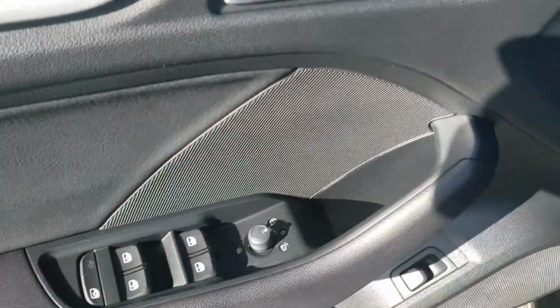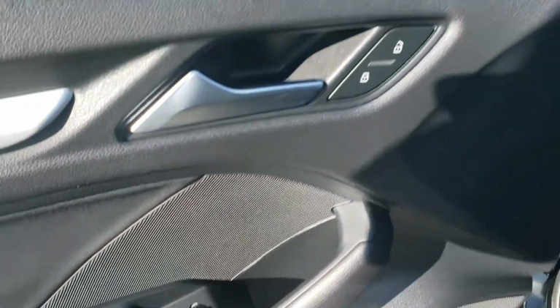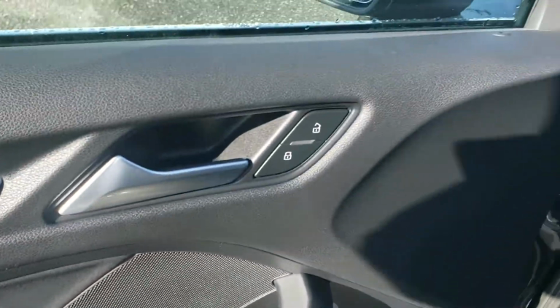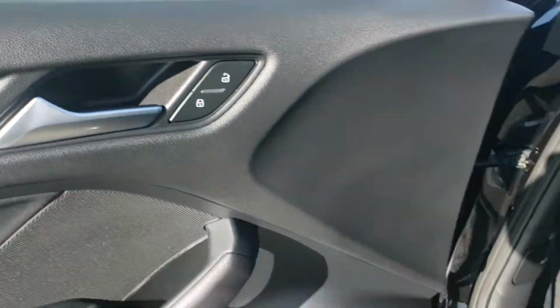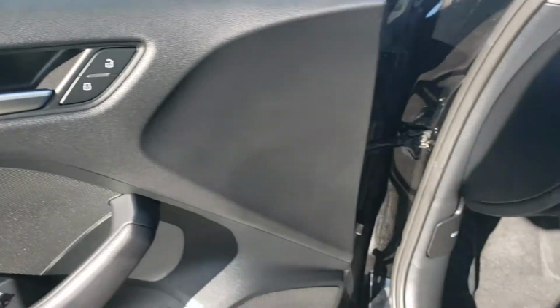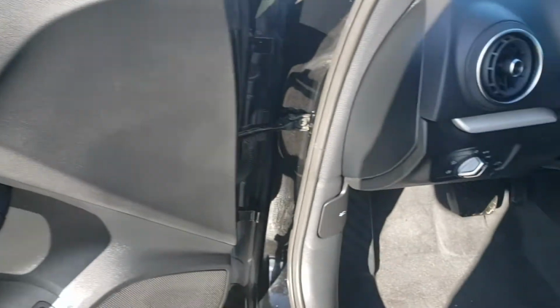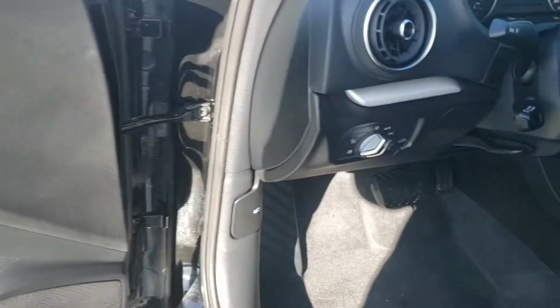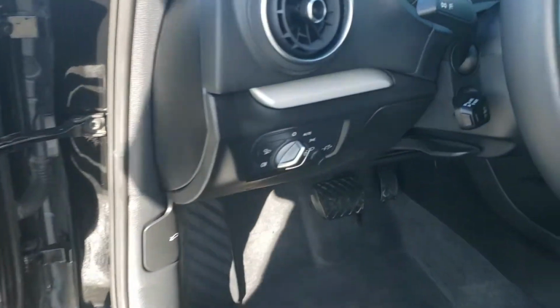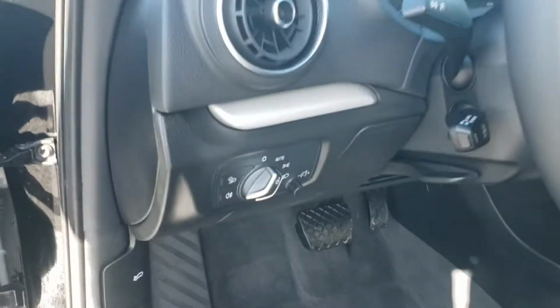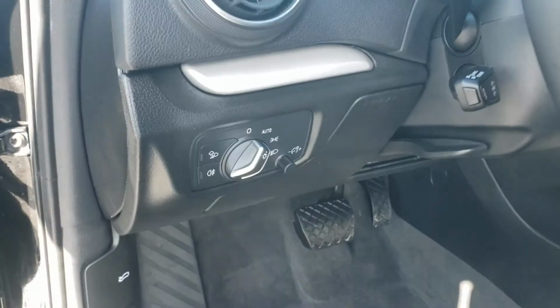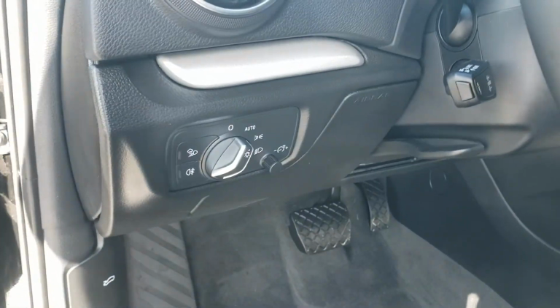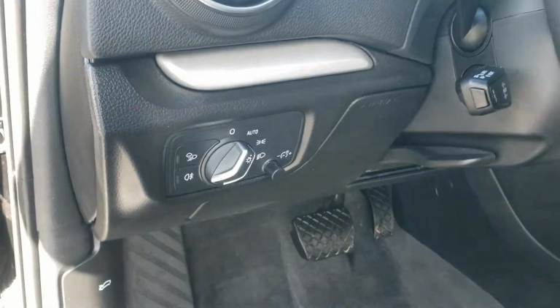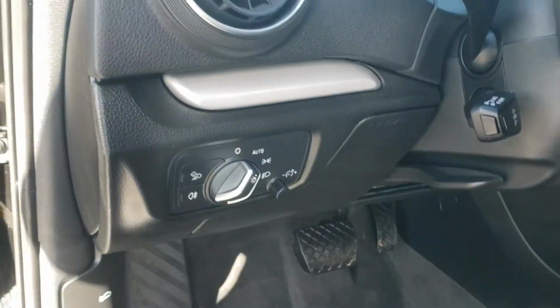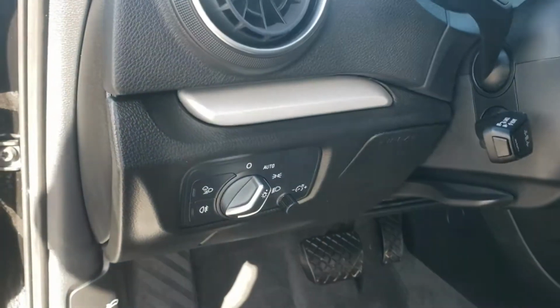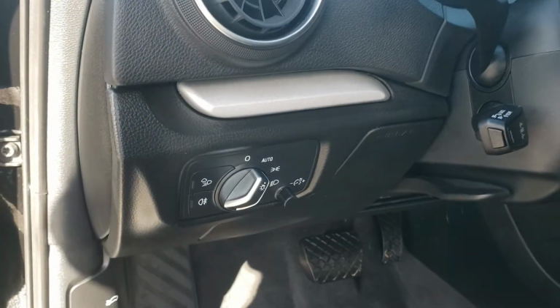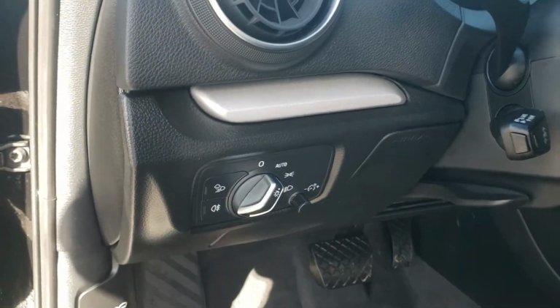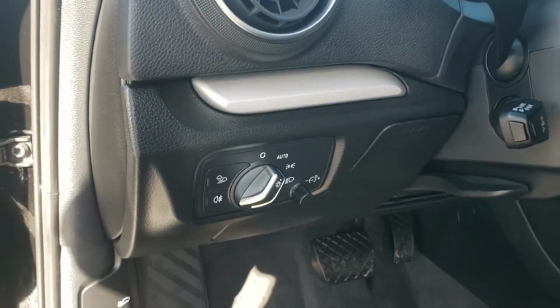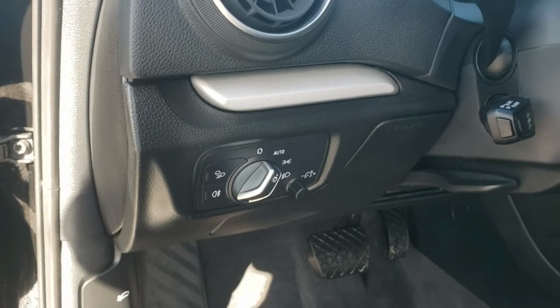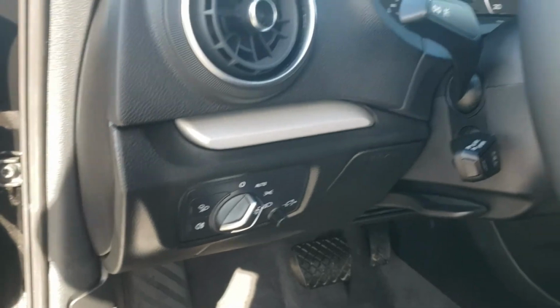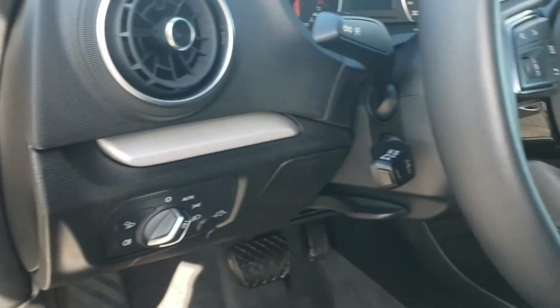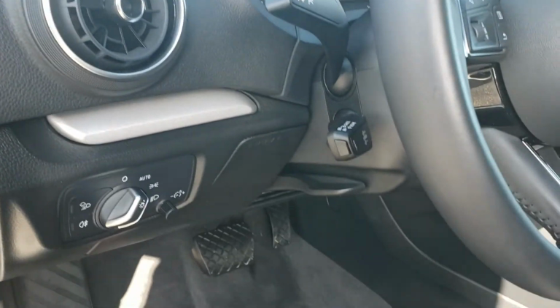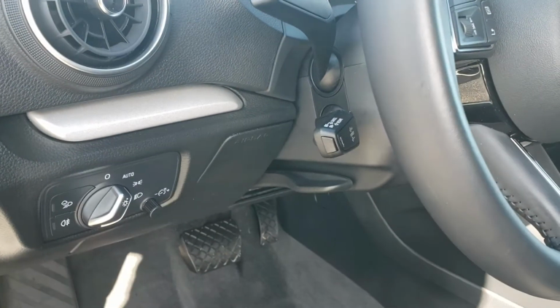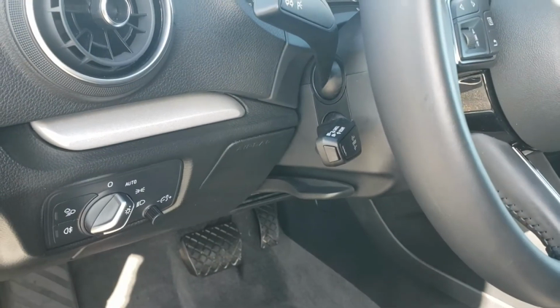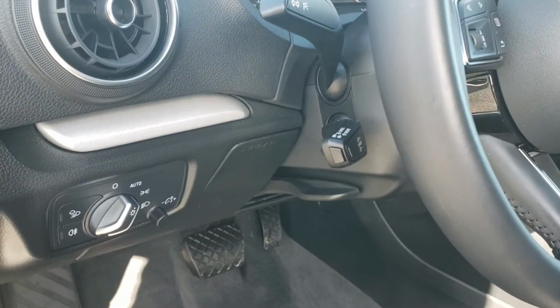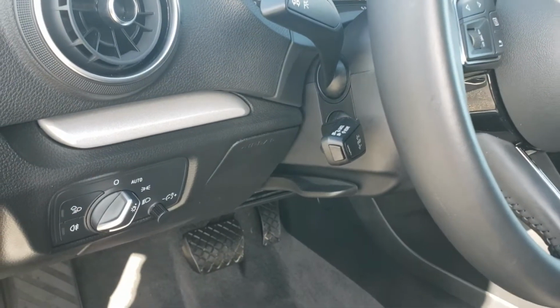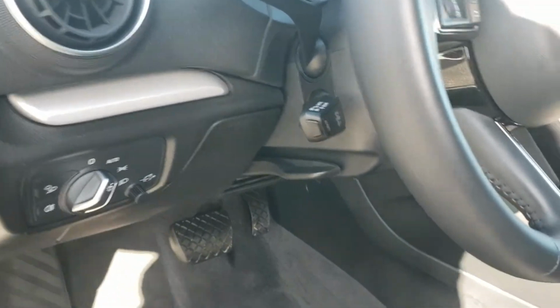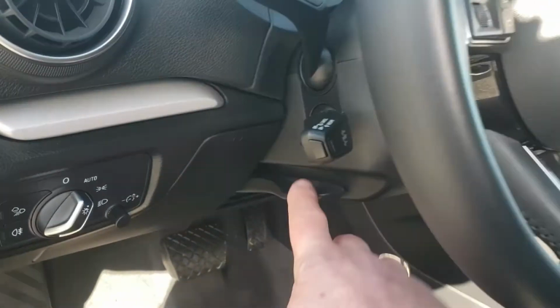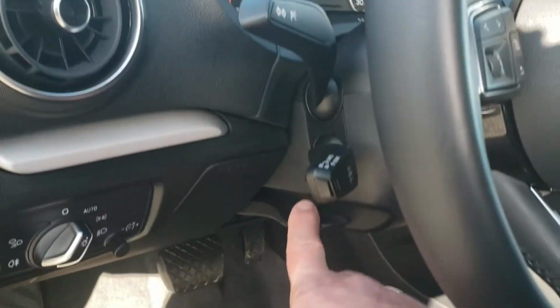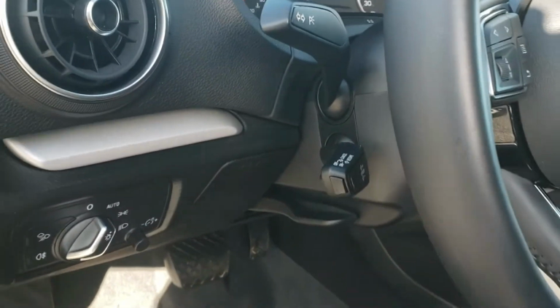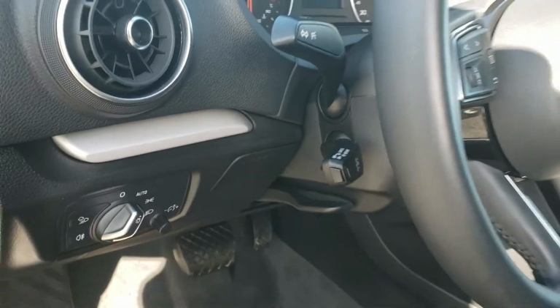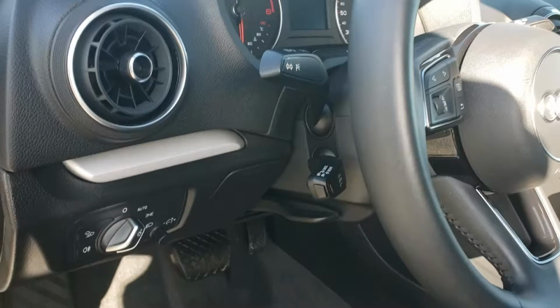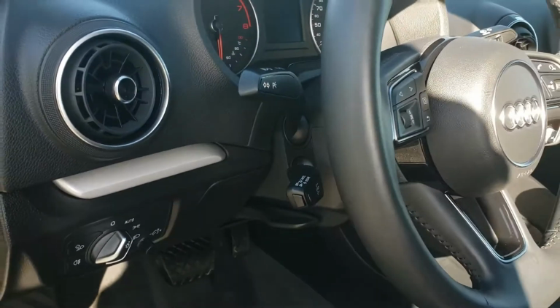The mirrors are heated as well, which is a great feature. Down here you have your automatic headlight control, fog light buttons, and cruise control down on the bottom. This lever here is your tilt and telescoping steering wheel.